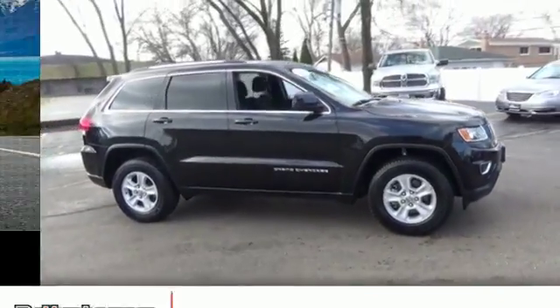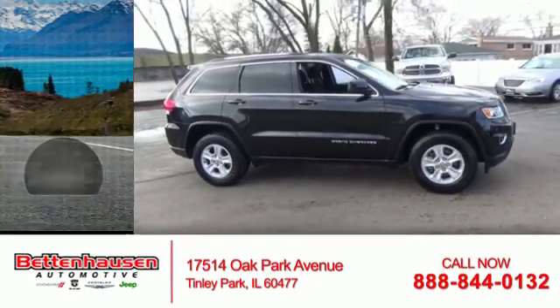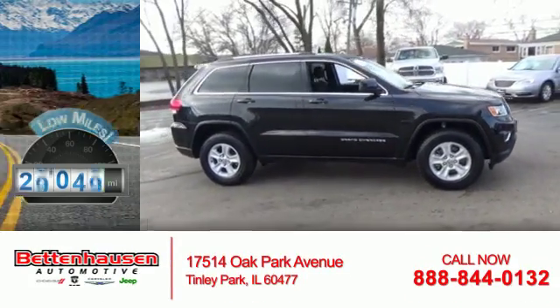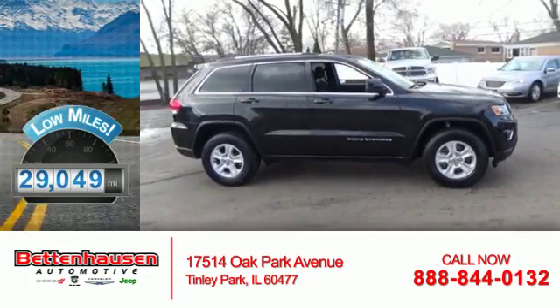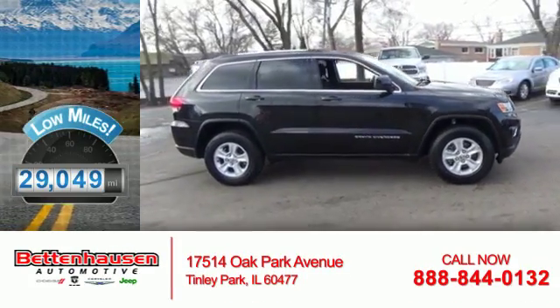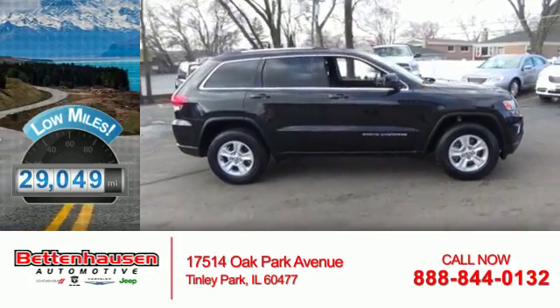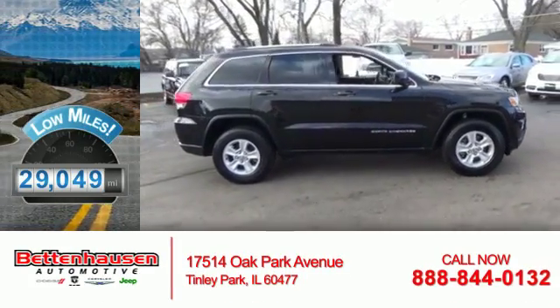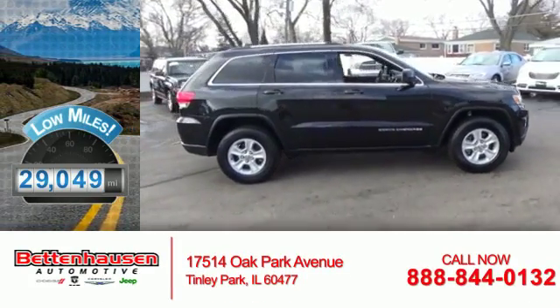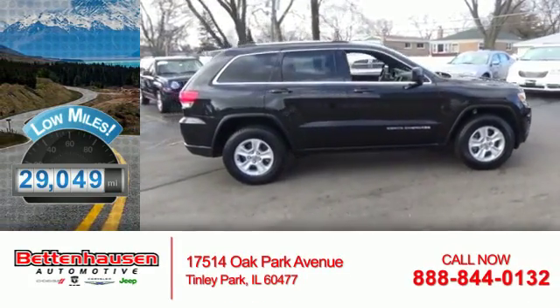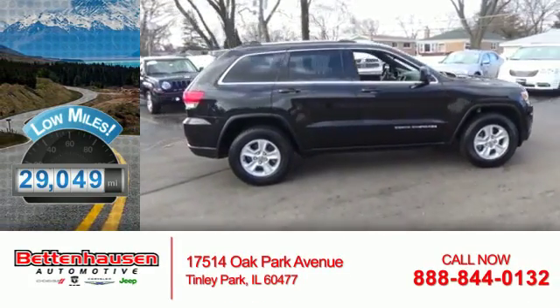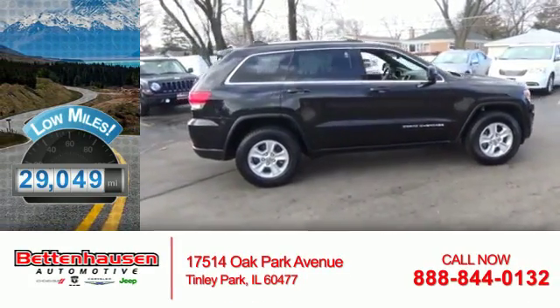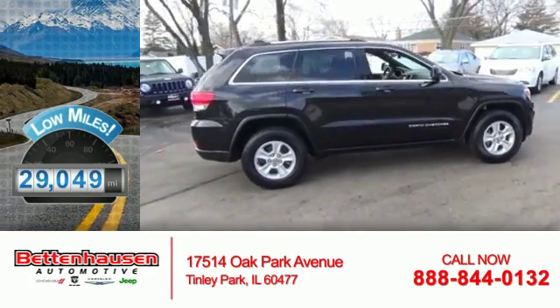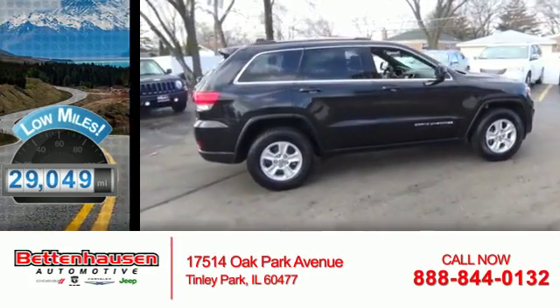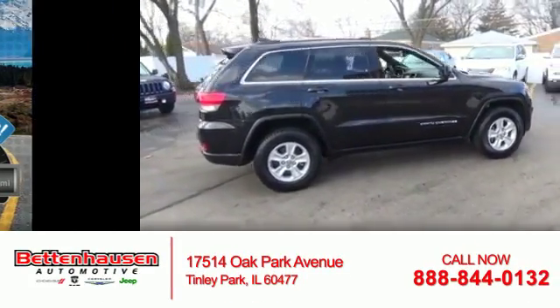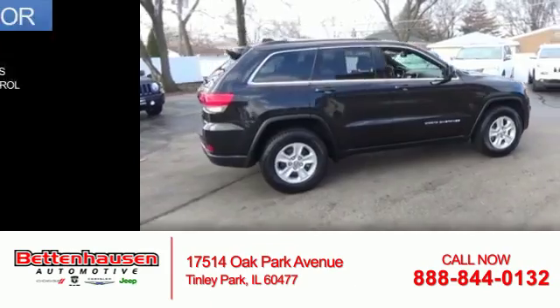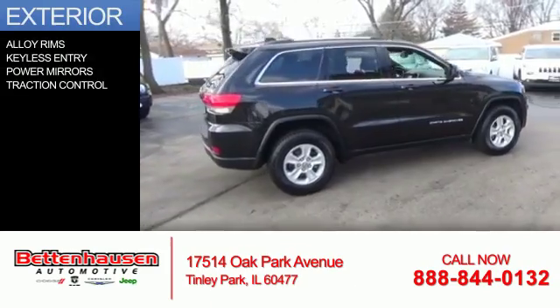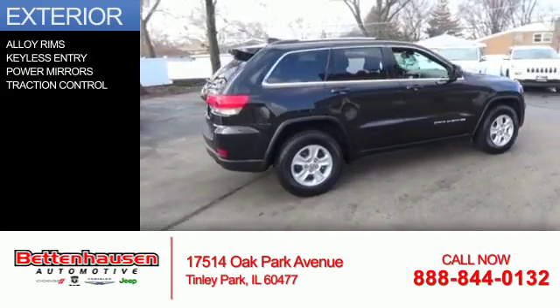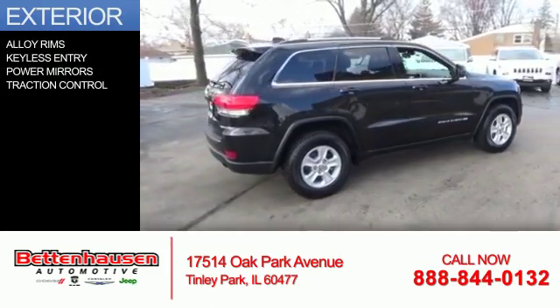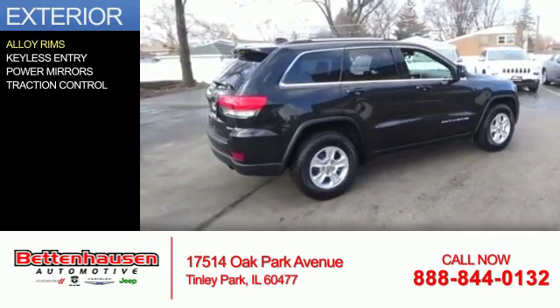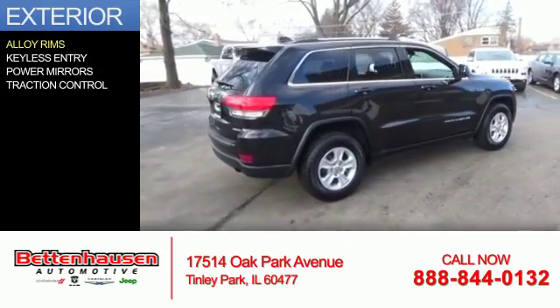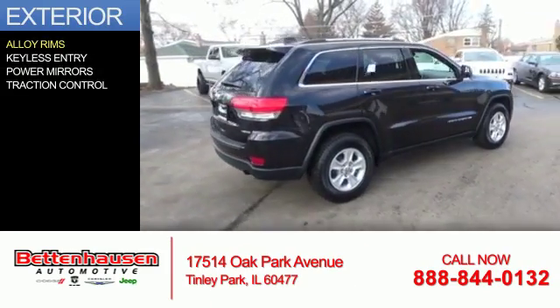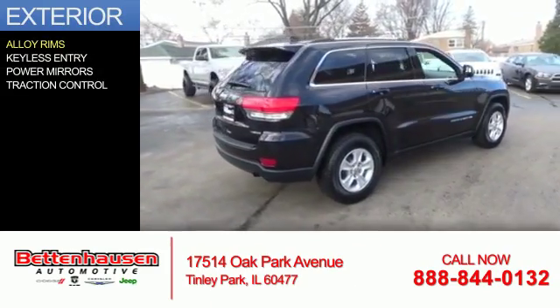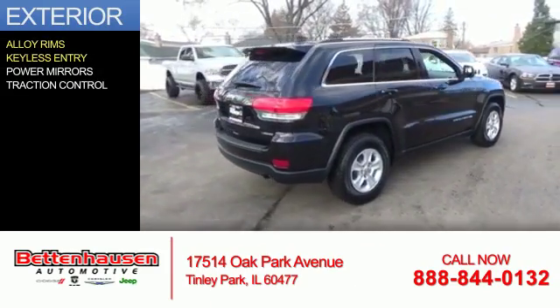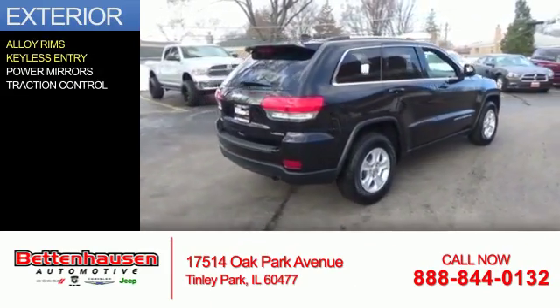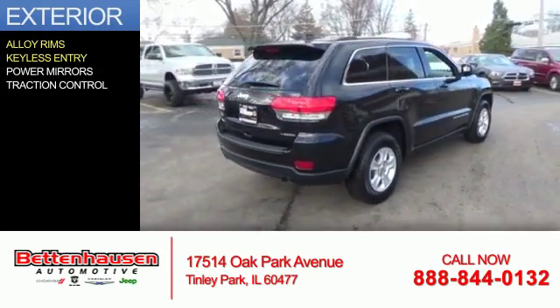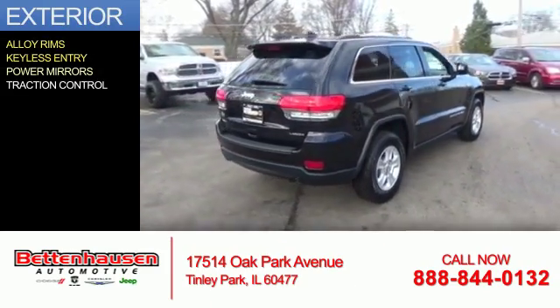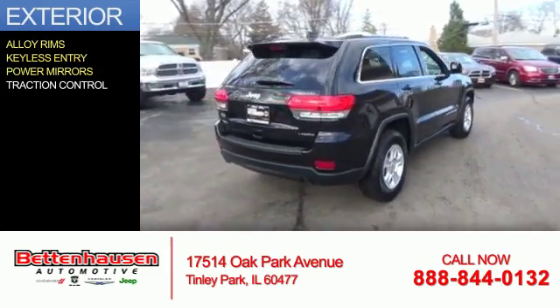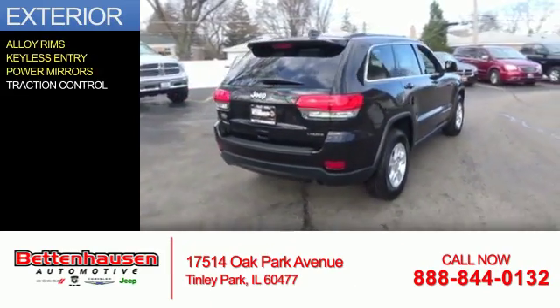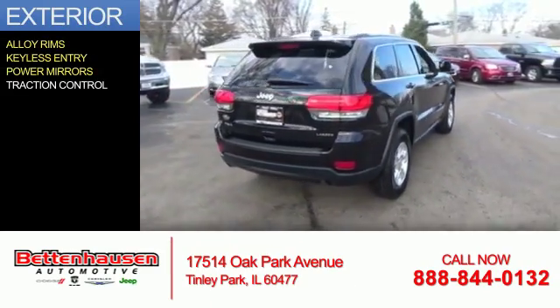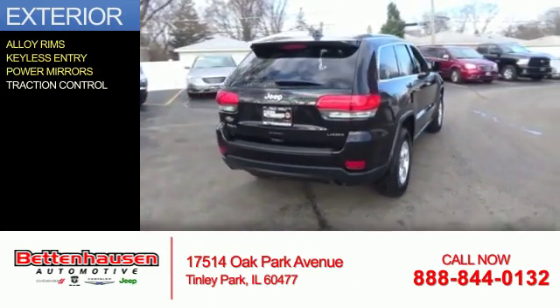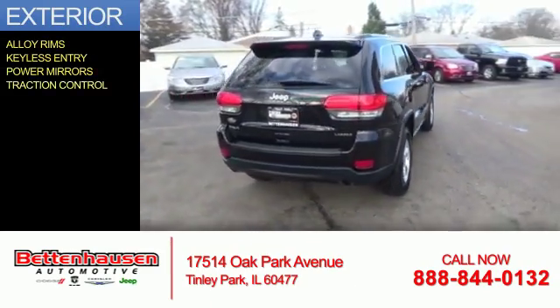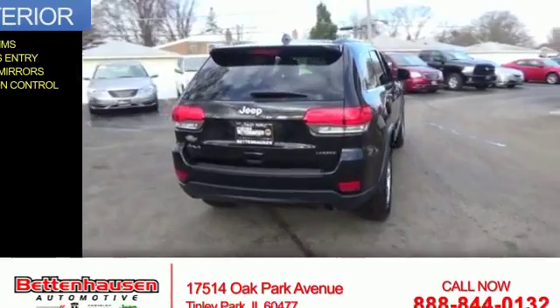With fewer than 30,000 miles, this vehicle has a long road ahead. The features include alloy rims, keyless entry, power mirrors, and traction control.